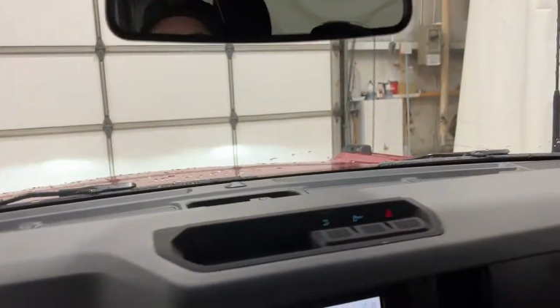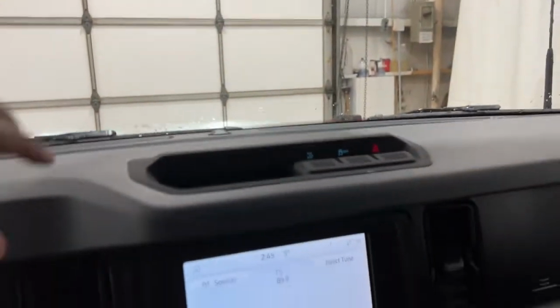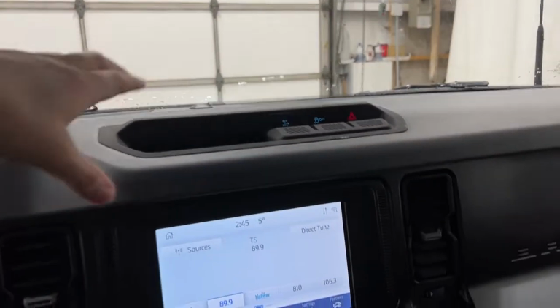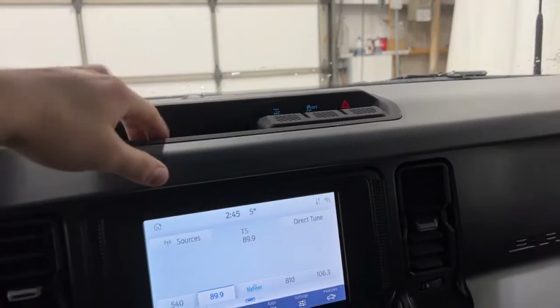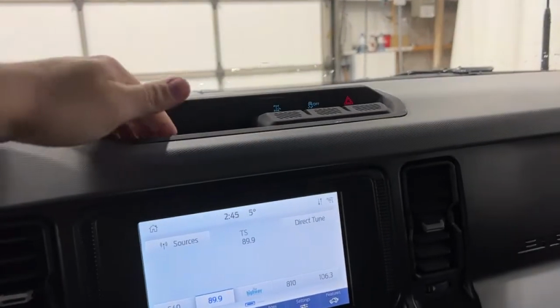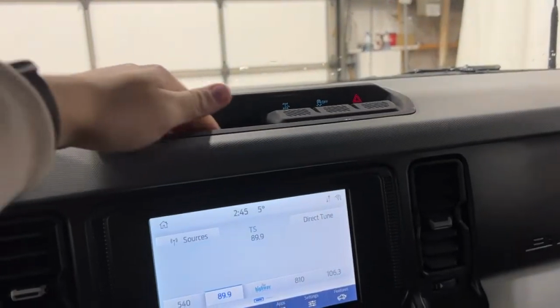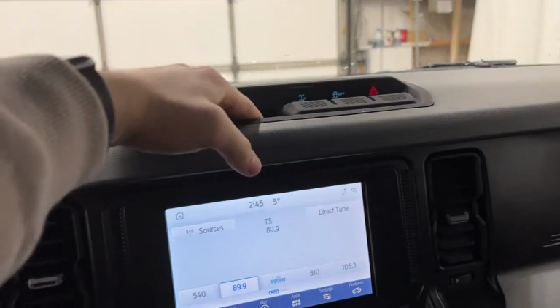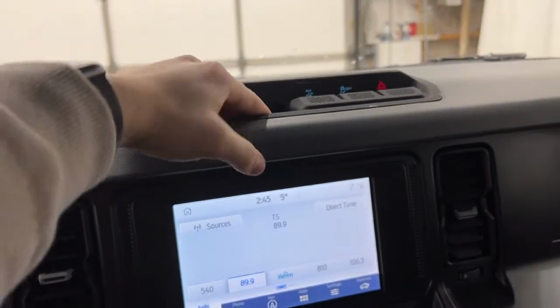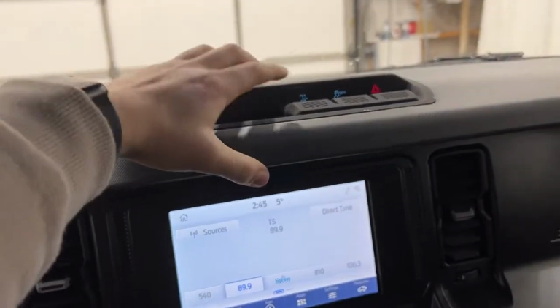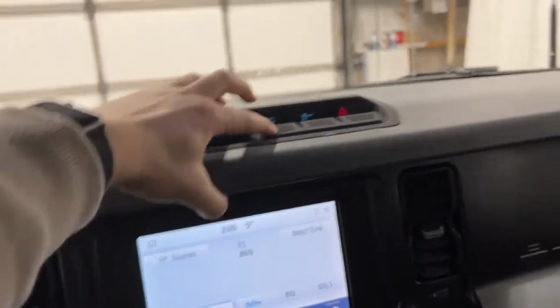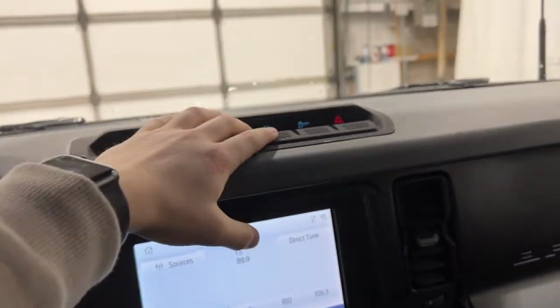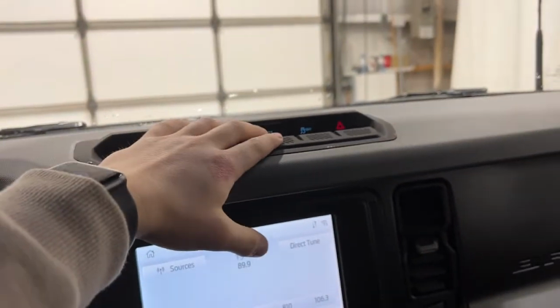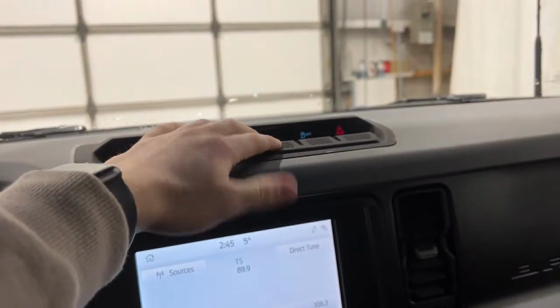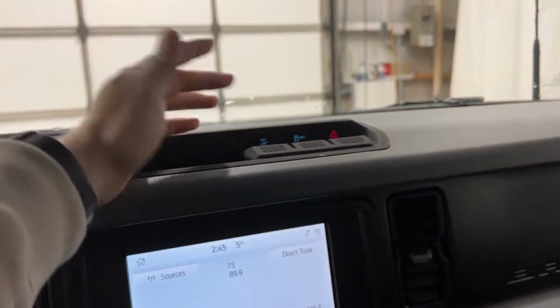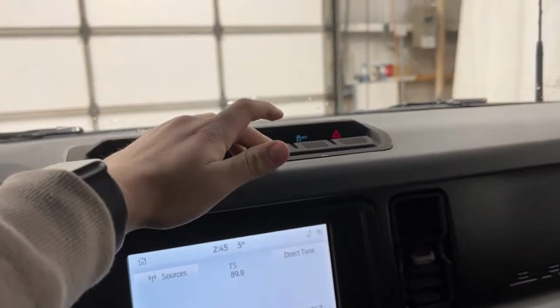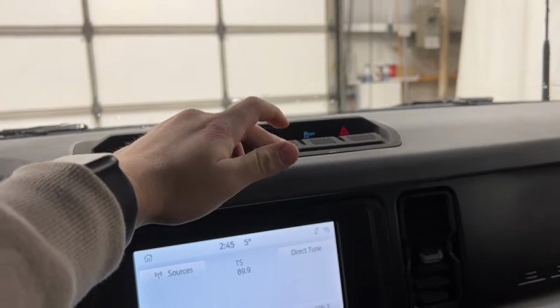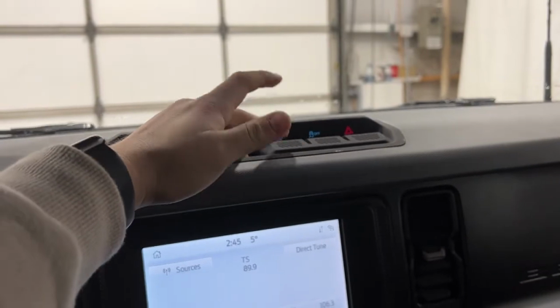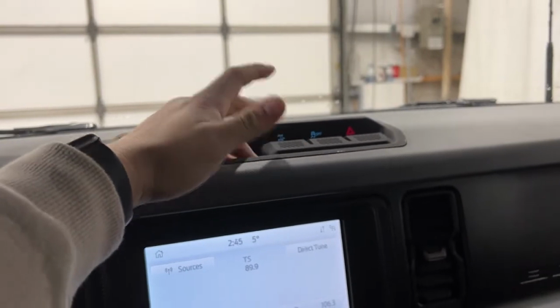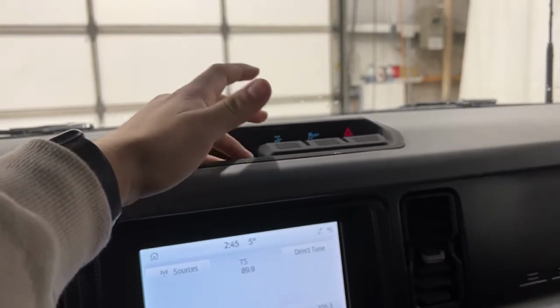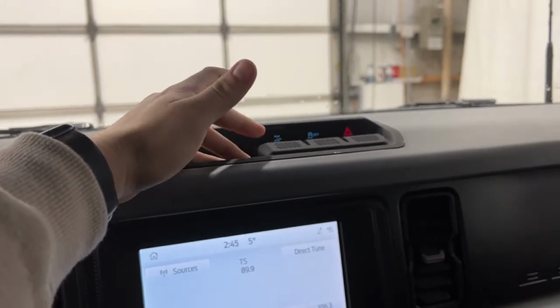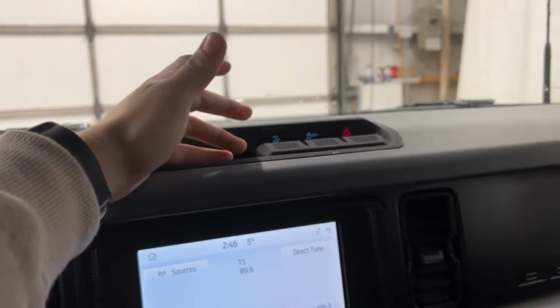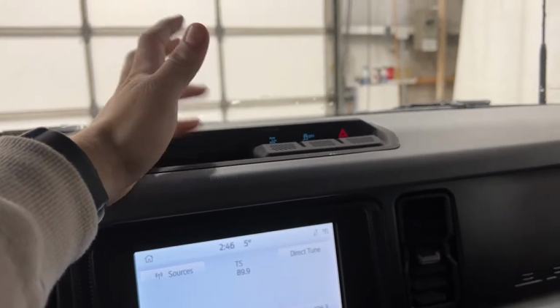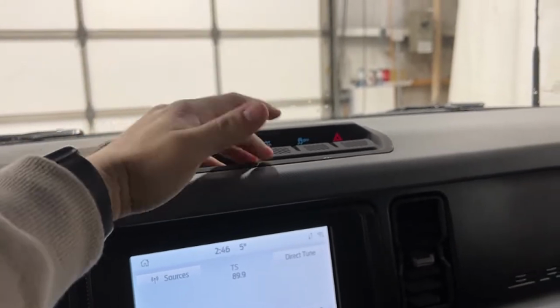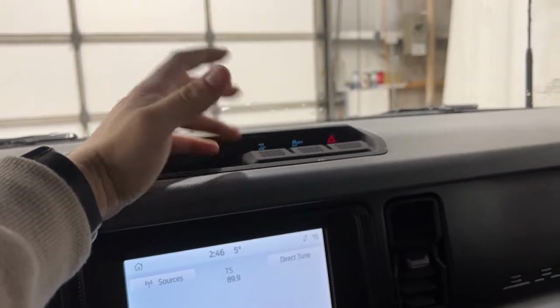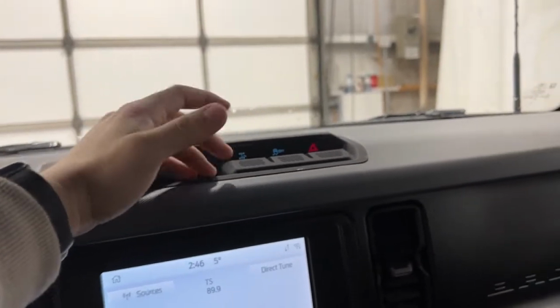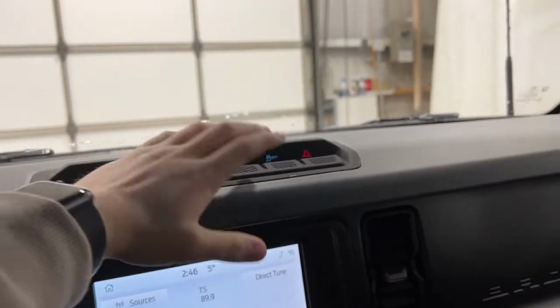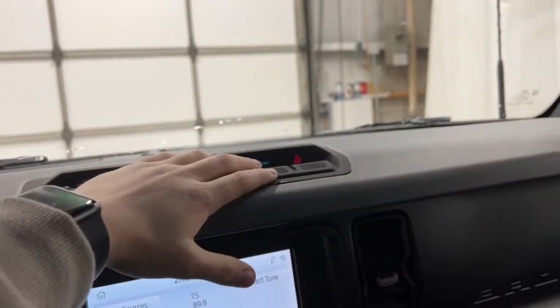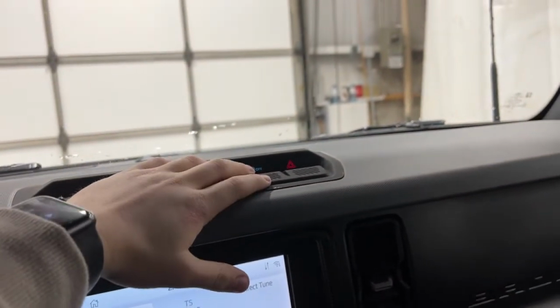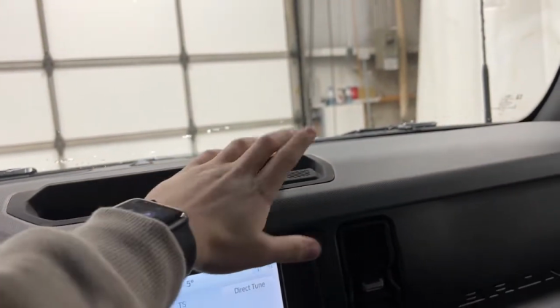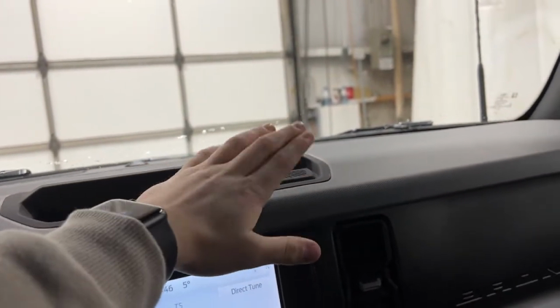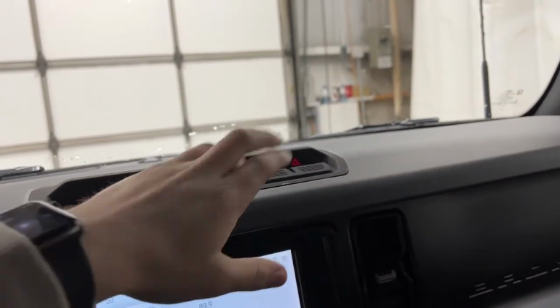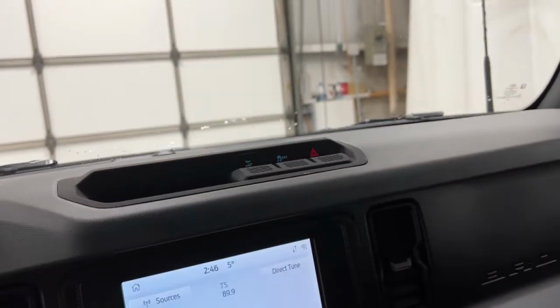Up above the infotainment you have a nice little storage area. You do have your trail turn assist, which helps you take sharper turns on the trails. Same with traction control and your four-way flashers.